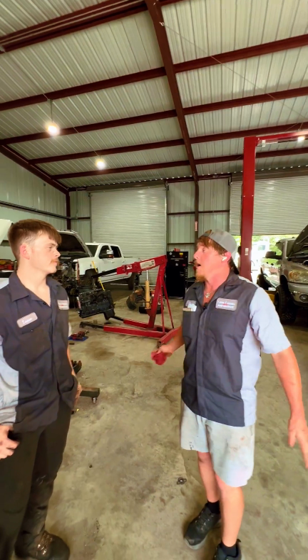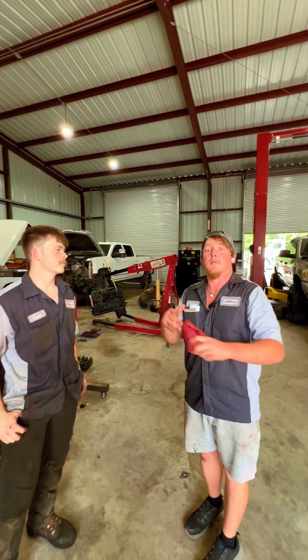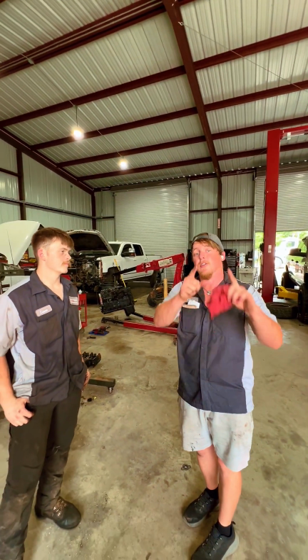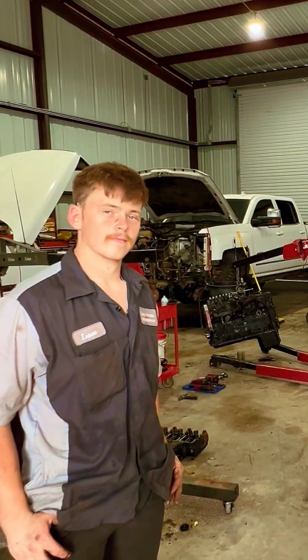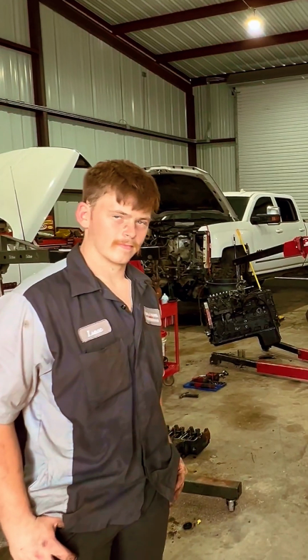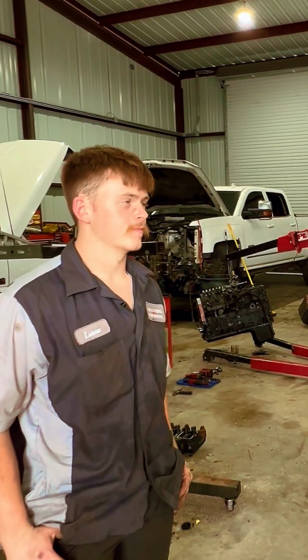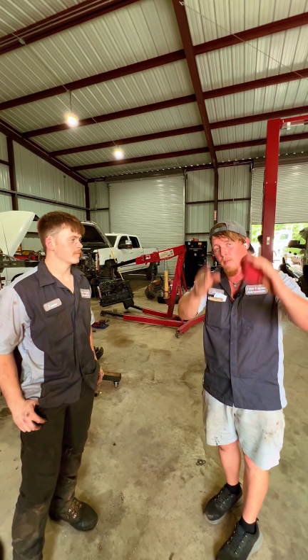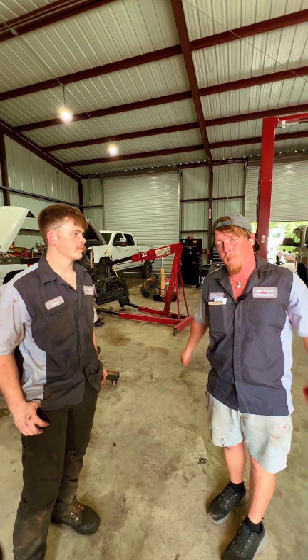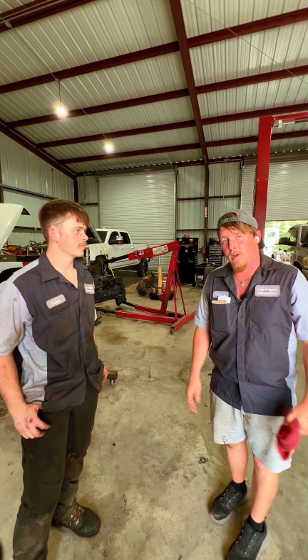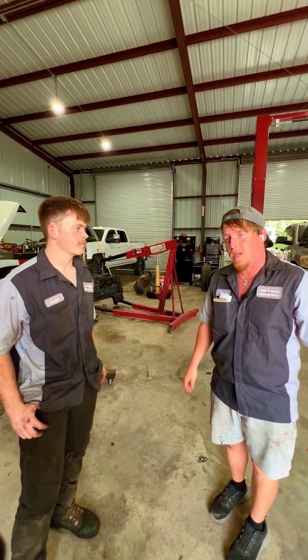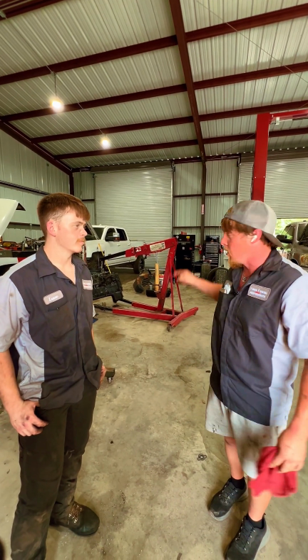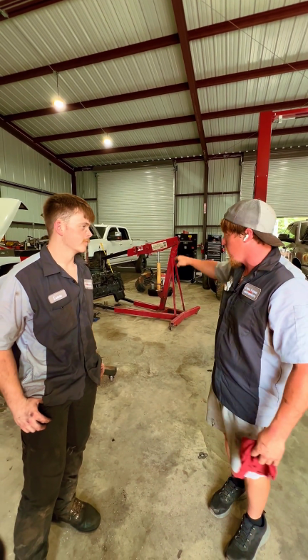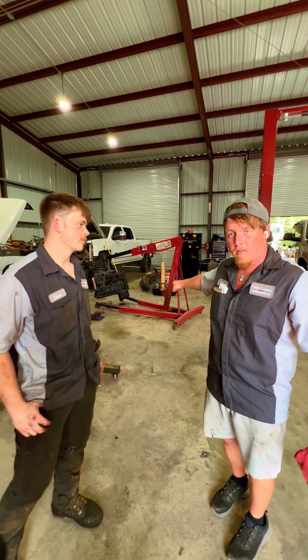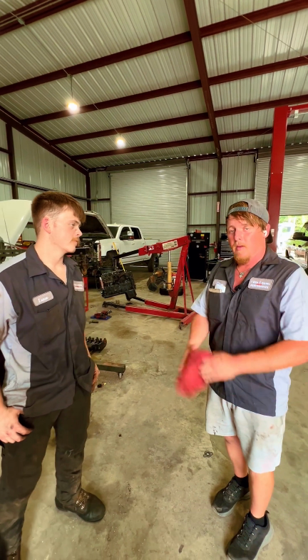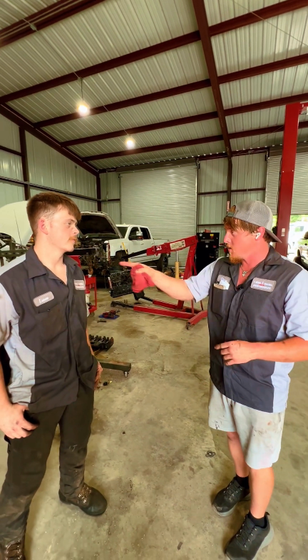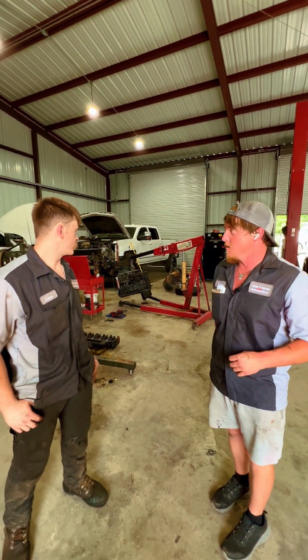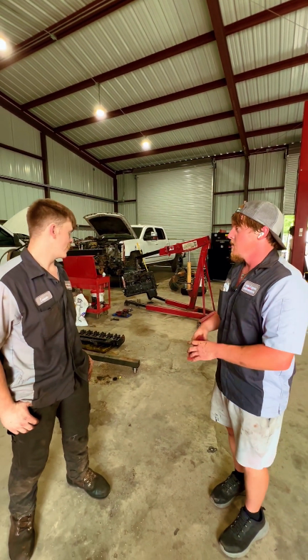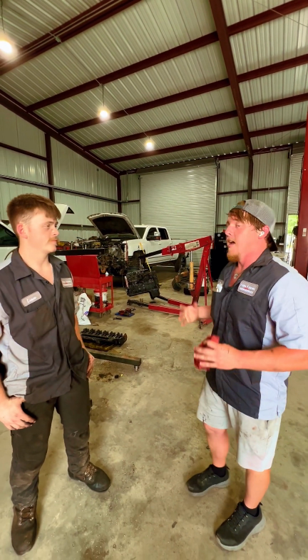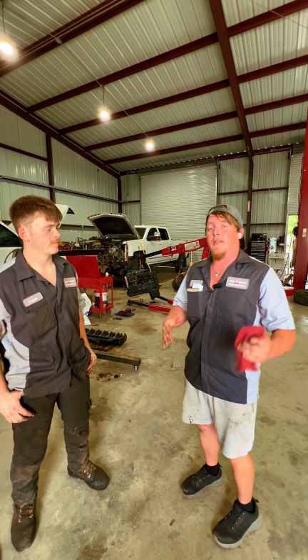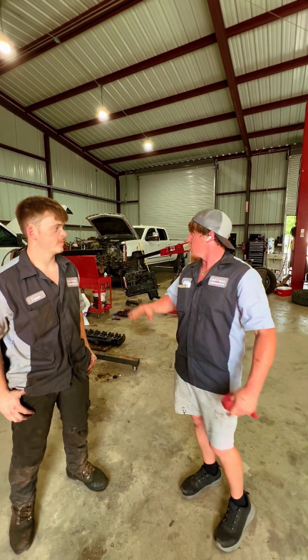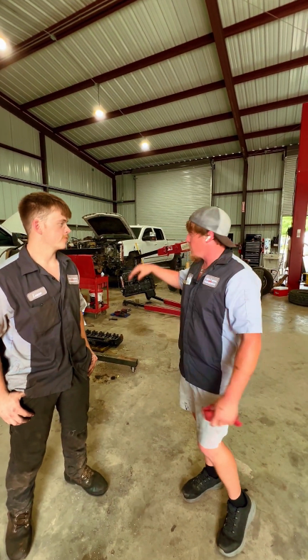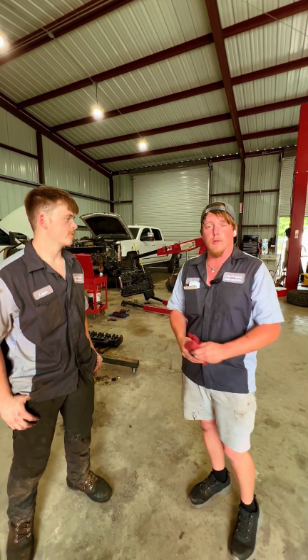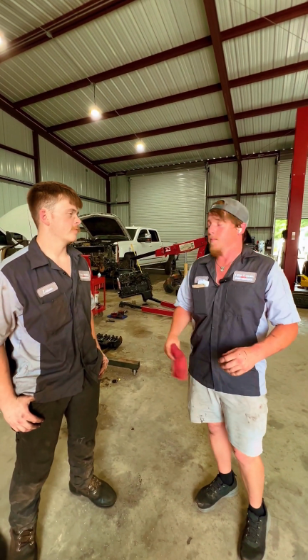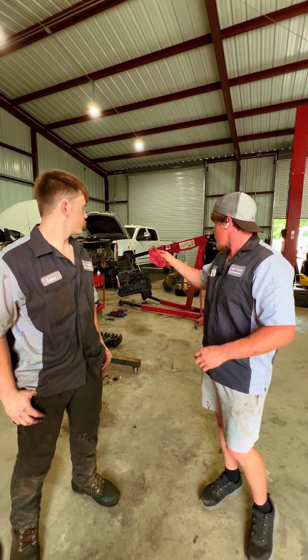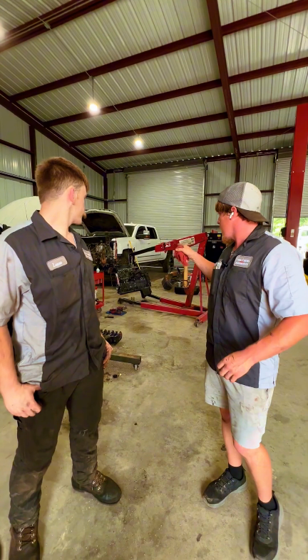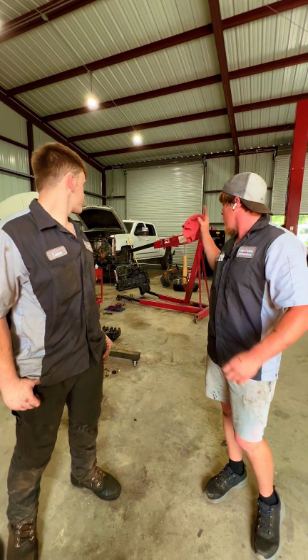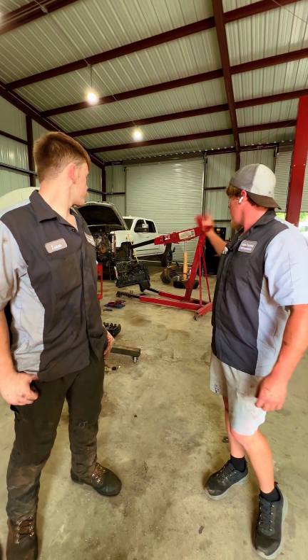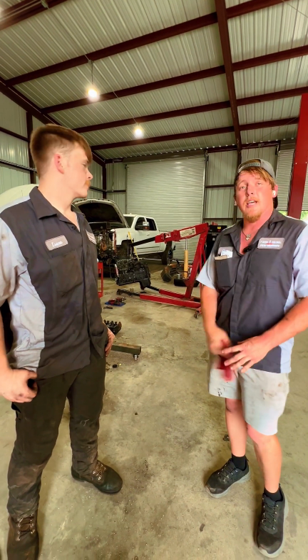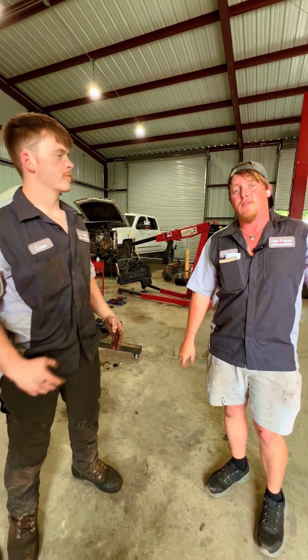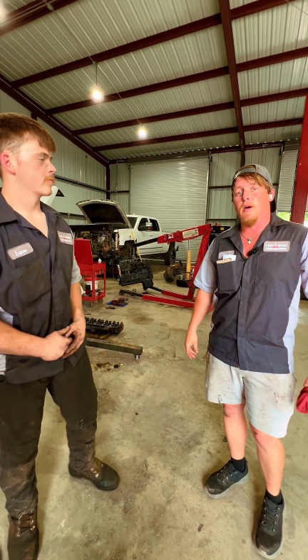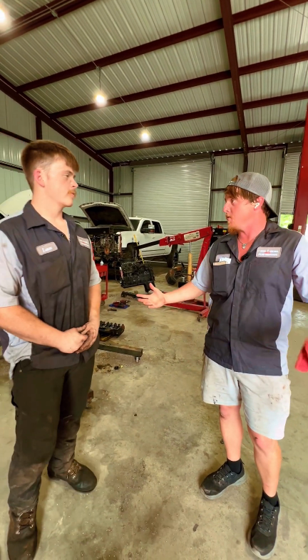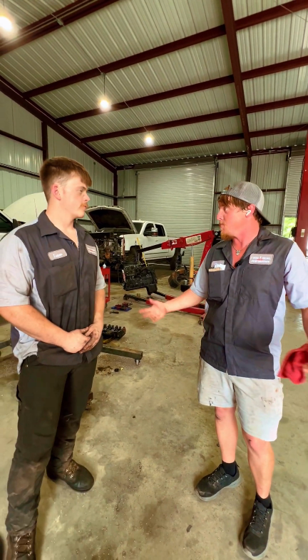Me and Isaac are going to show you how to properly remove a P7100 injection pump from a 12 valve. What year is this truck? A 98 — that's a very desirable truck. Five-speed truck, I can tell, and it's got the 215 pump, especially if it's a five-speed.